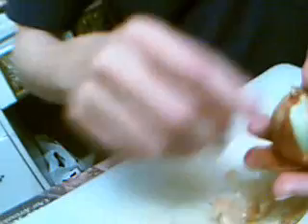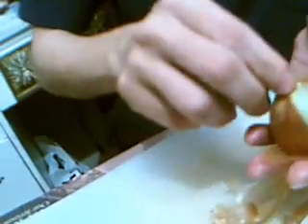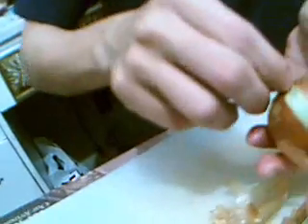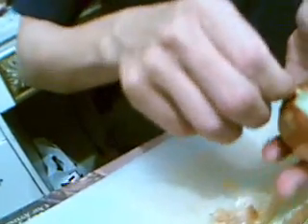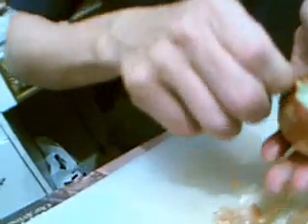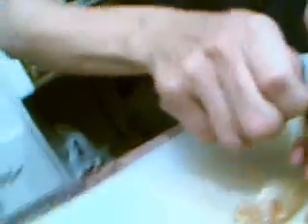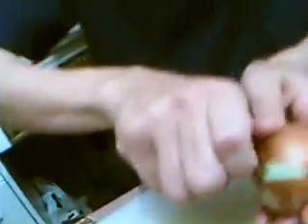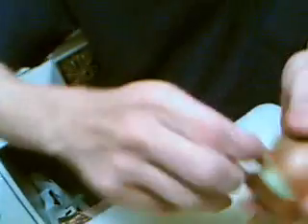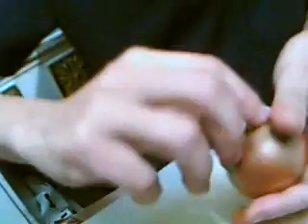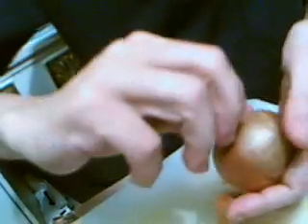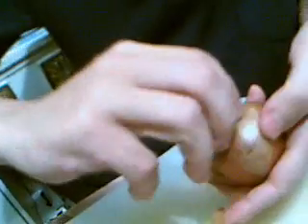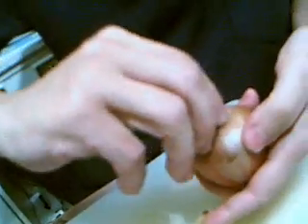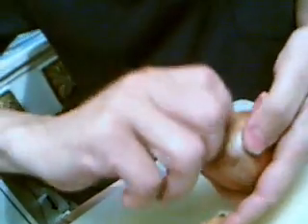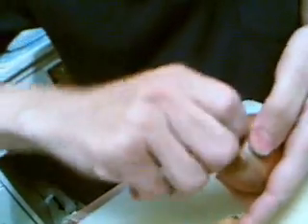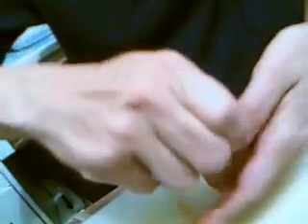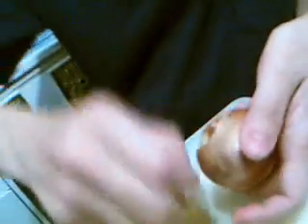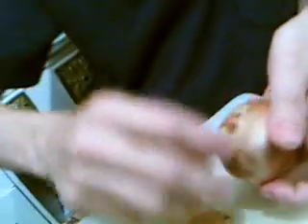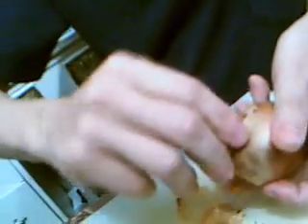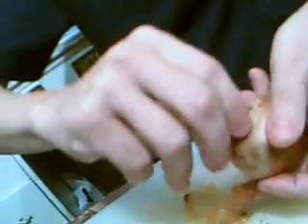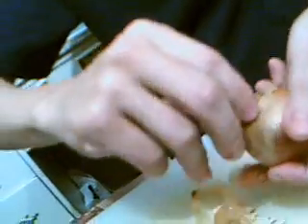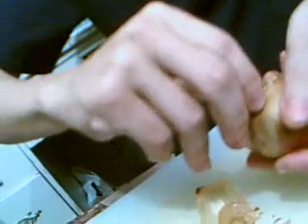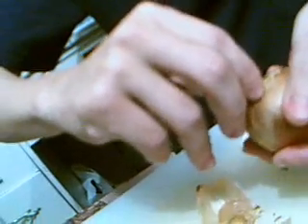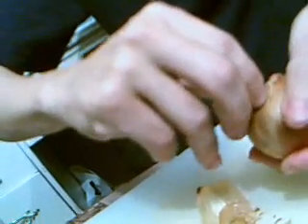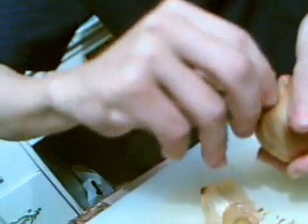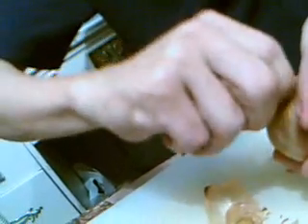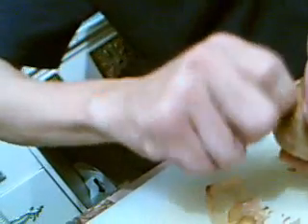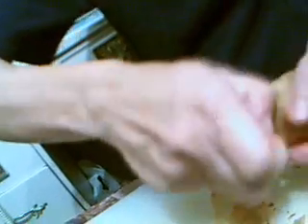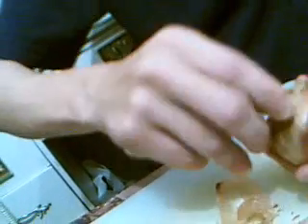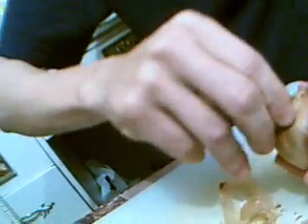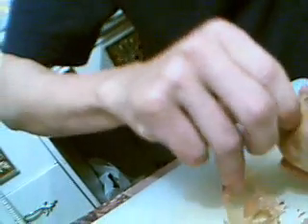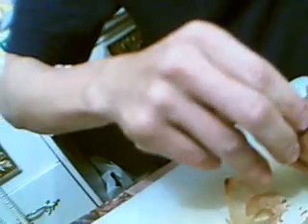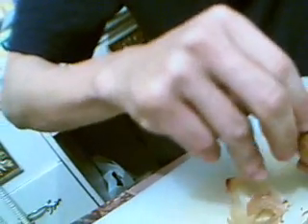Then you can peel it straight down. Don't peel across. And then you... Ouch, it's not easy.